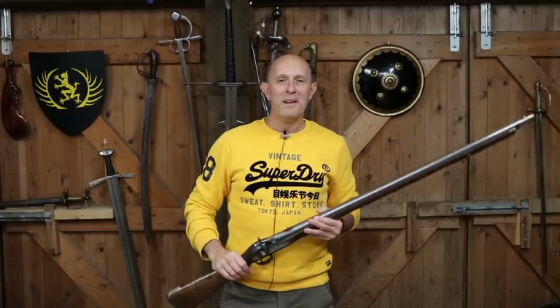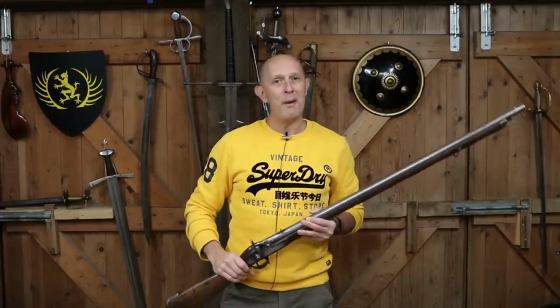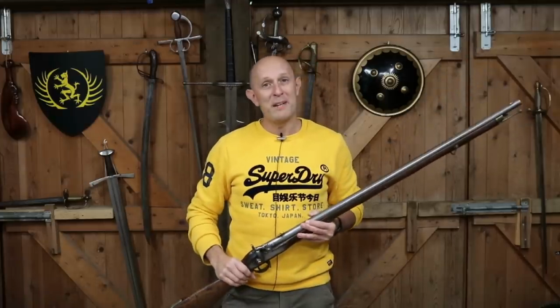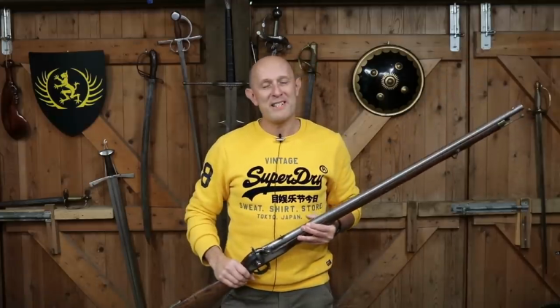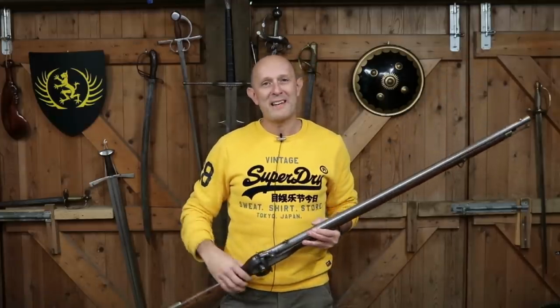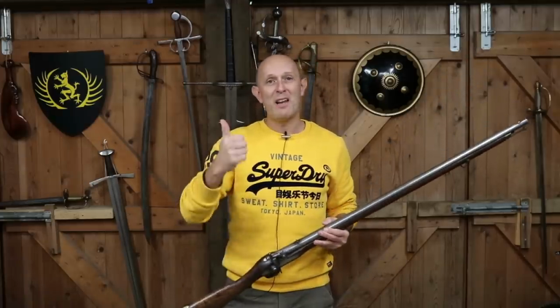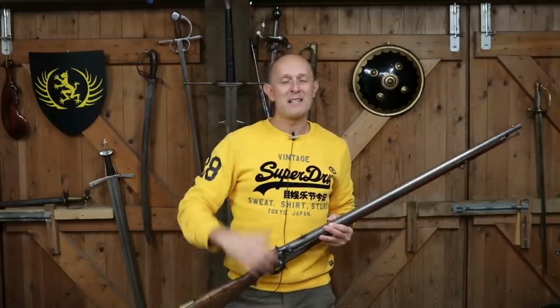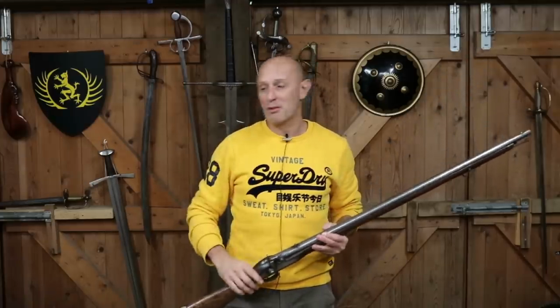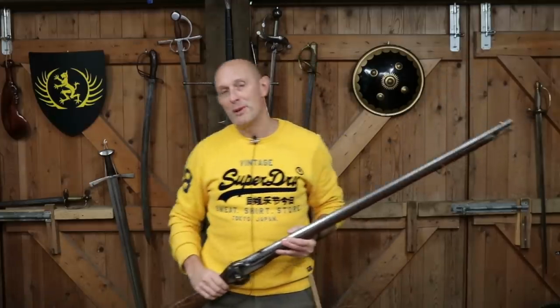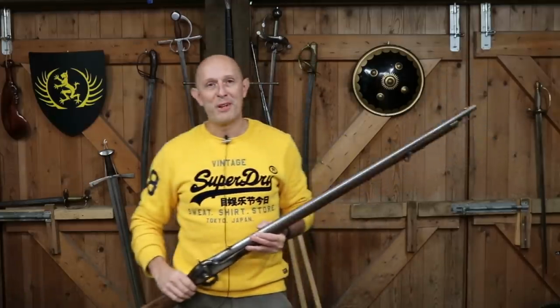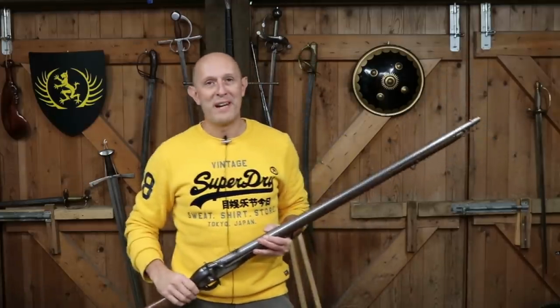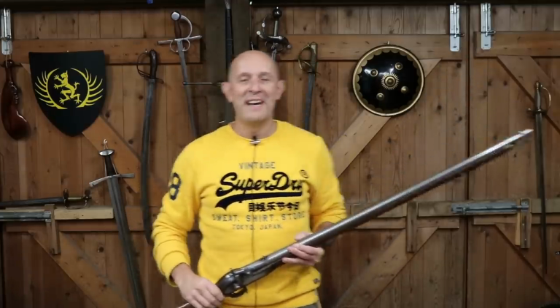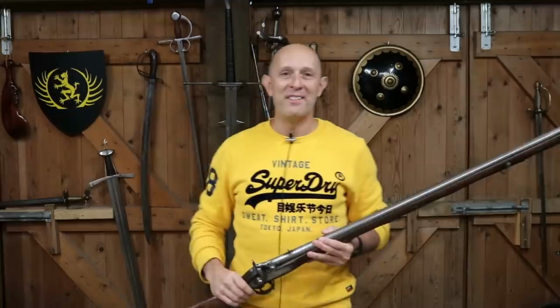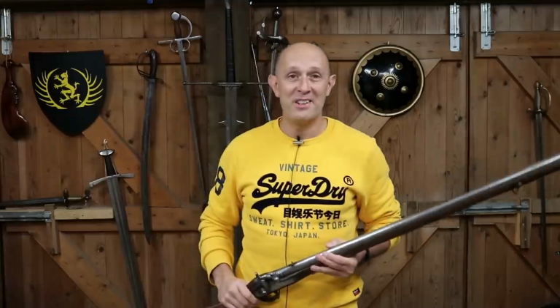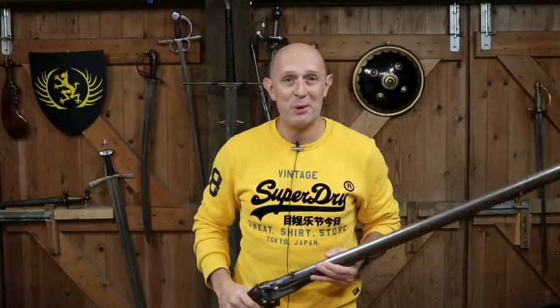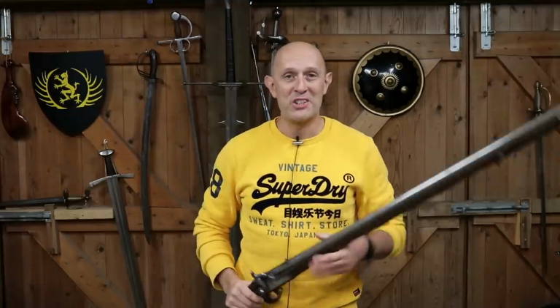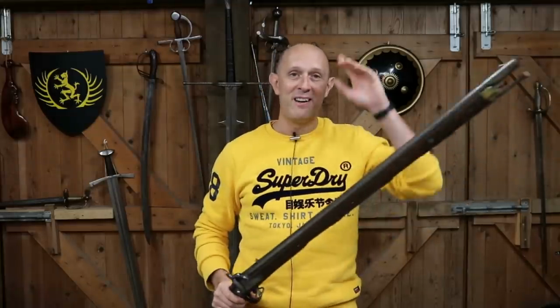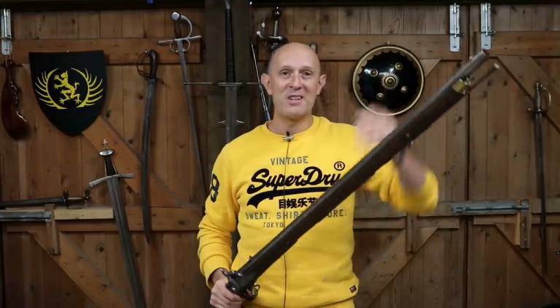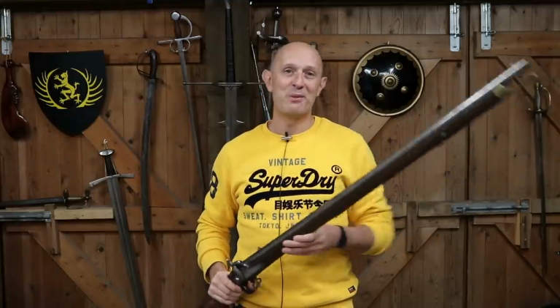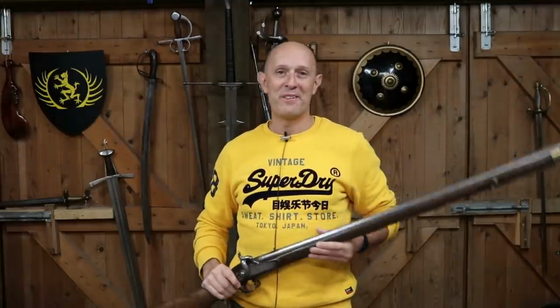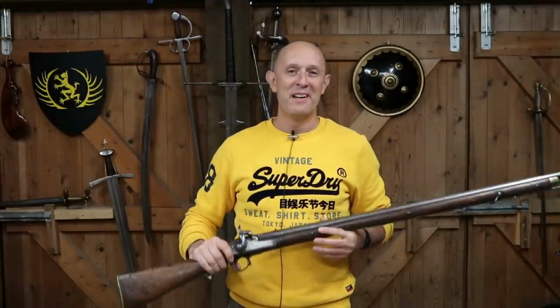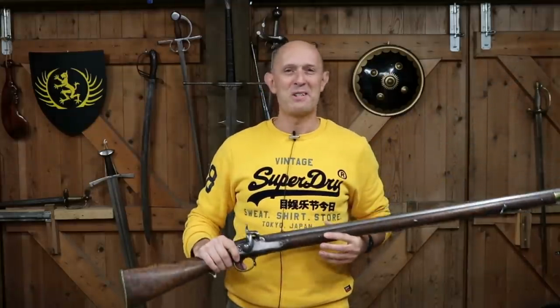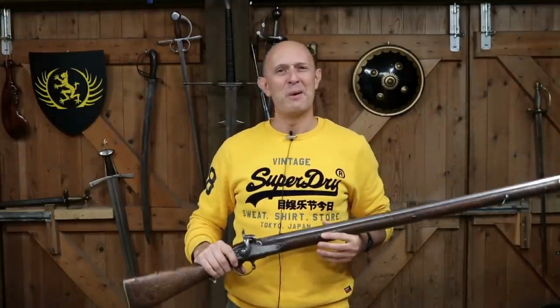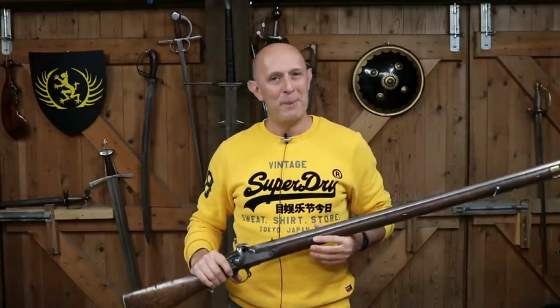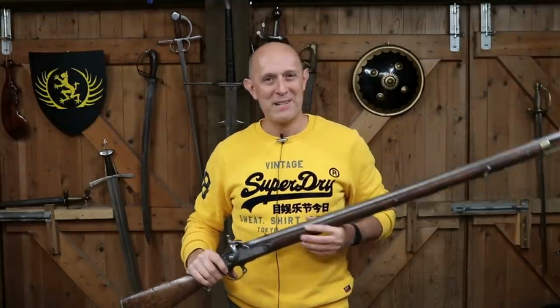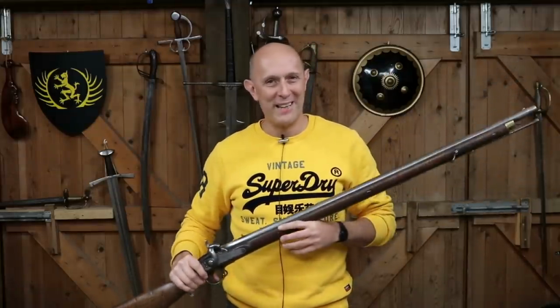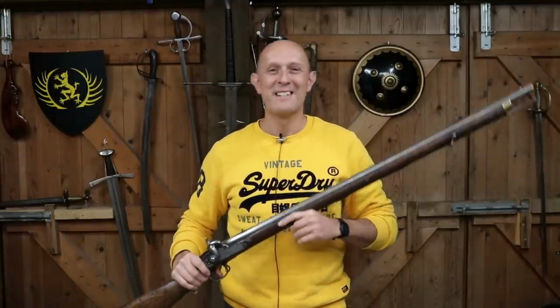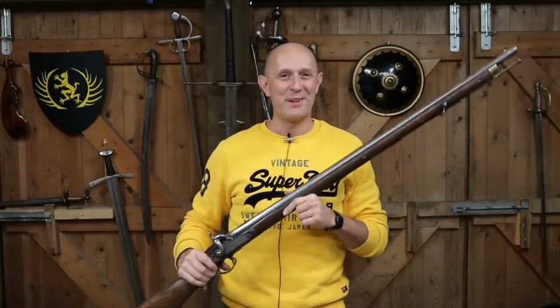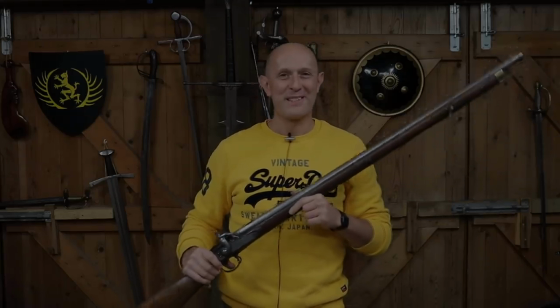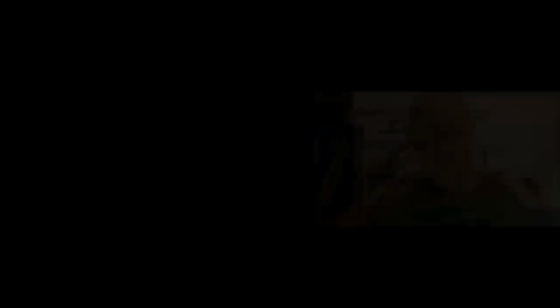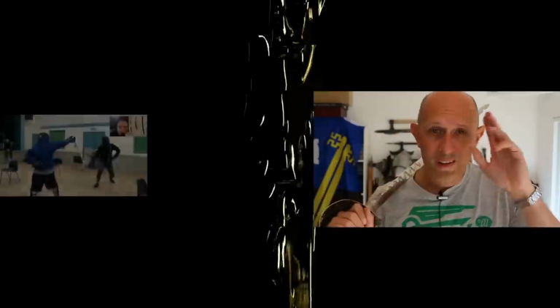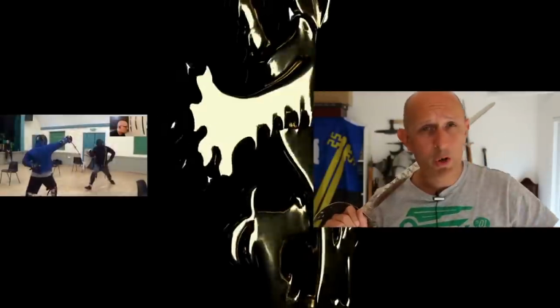Anyway, I hope that's been interesting. Give us a like and a subscribe if you haven't done it already, and cheers for watching the channel. I'll see you soon for another history or weapon-based video. Cheers, folks.